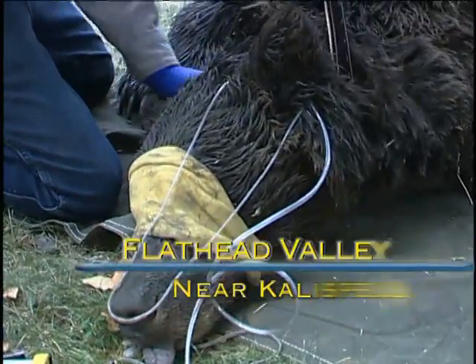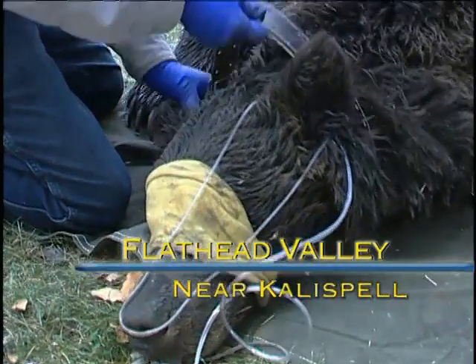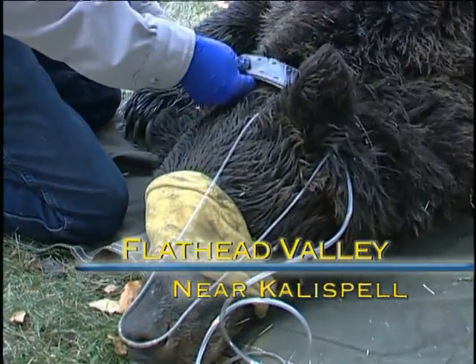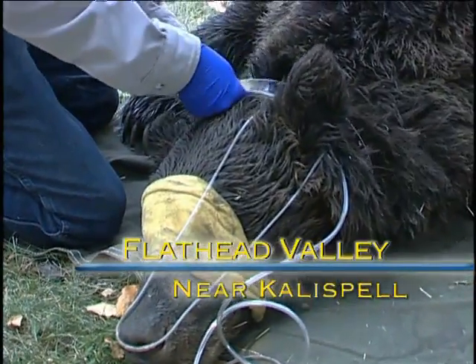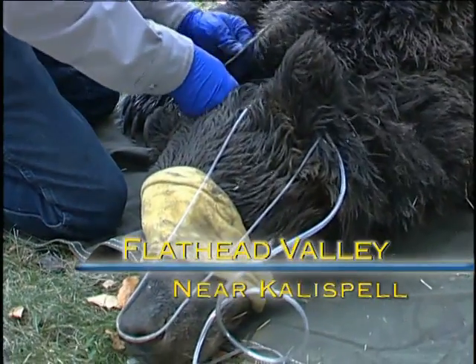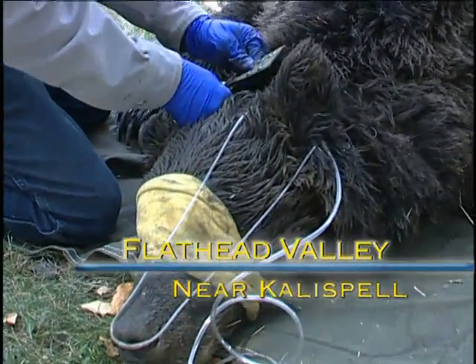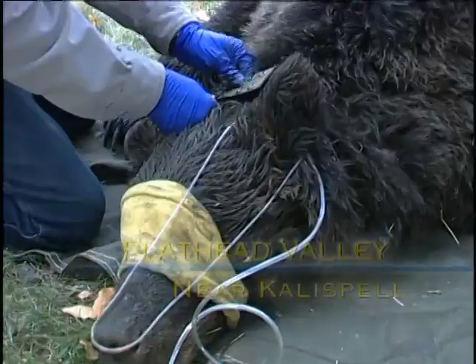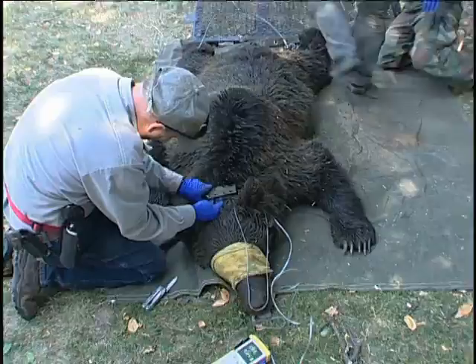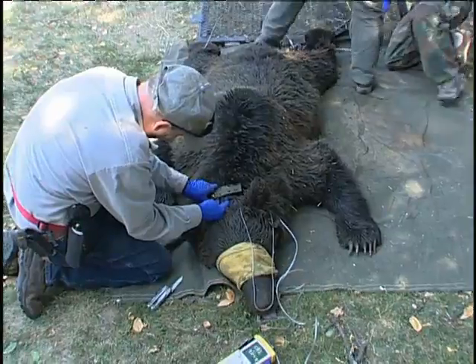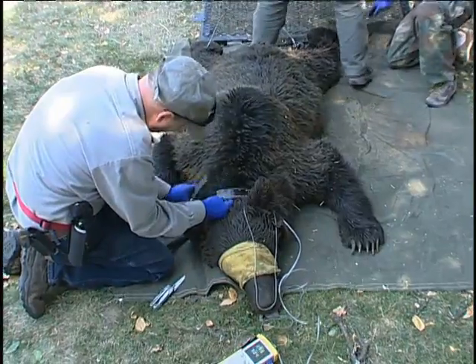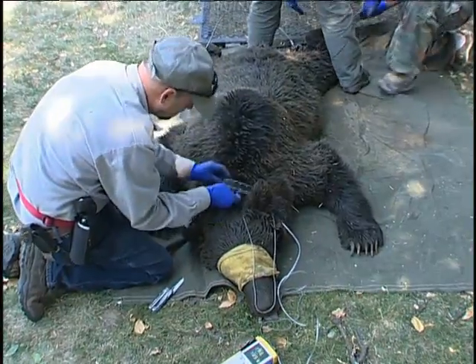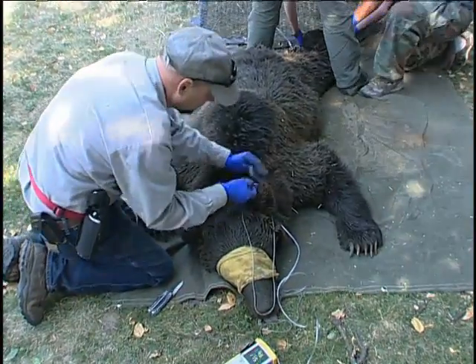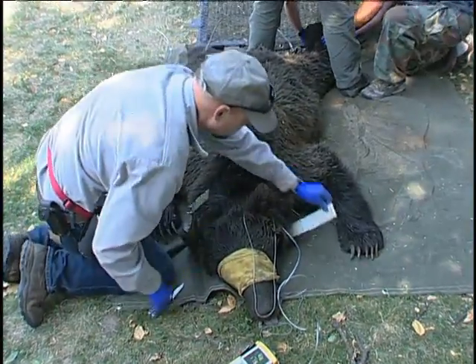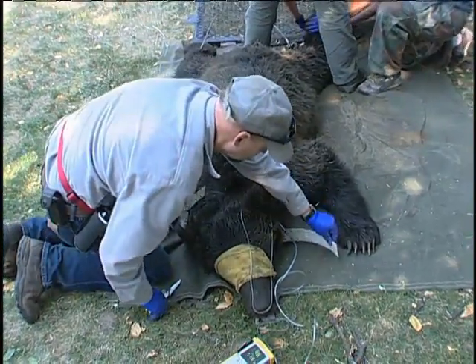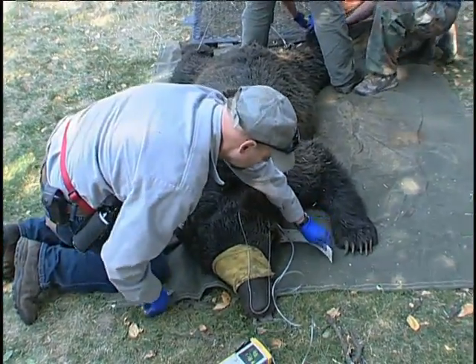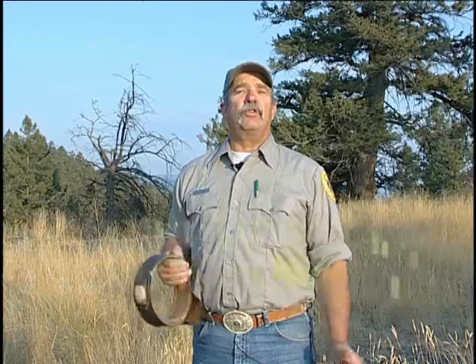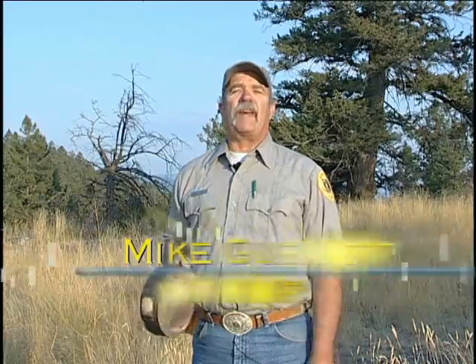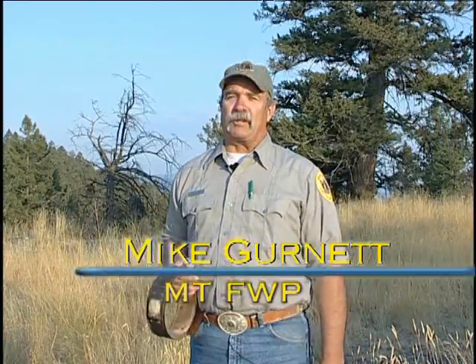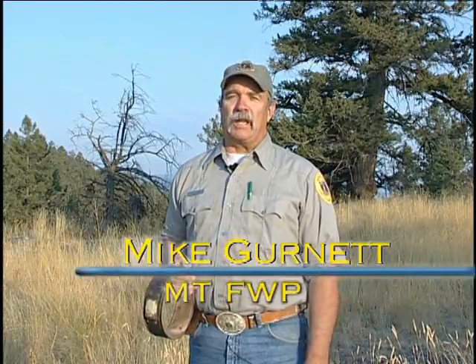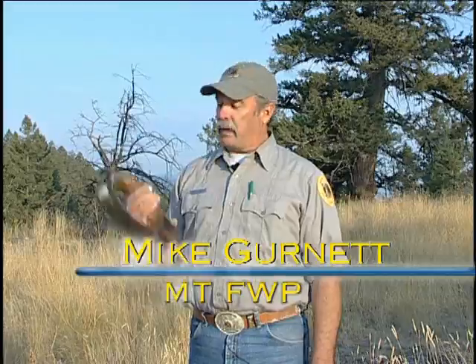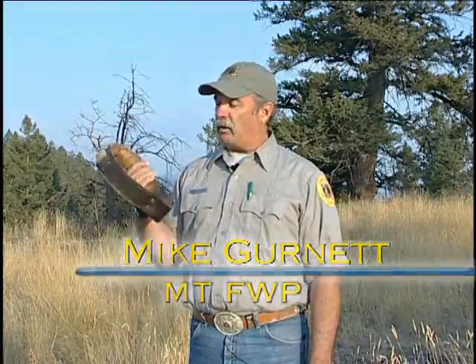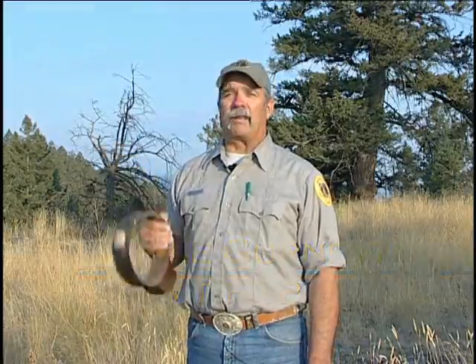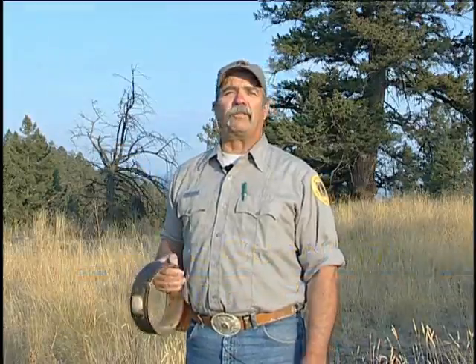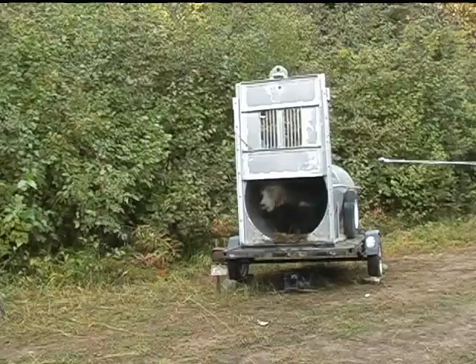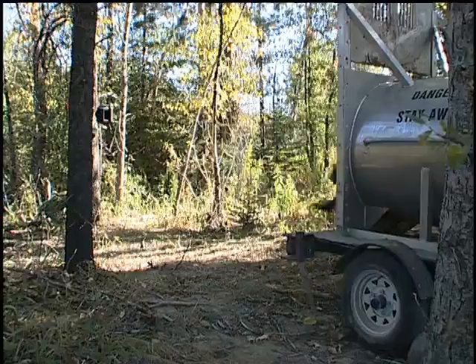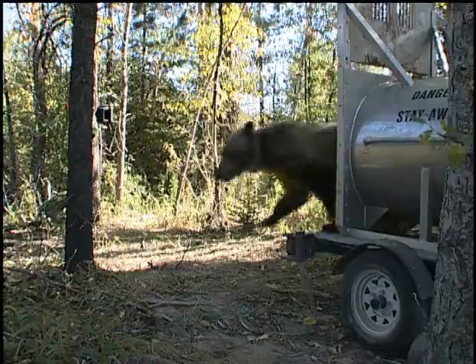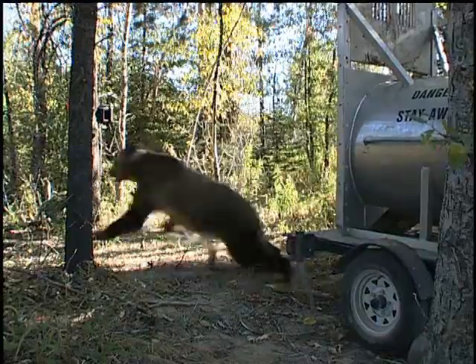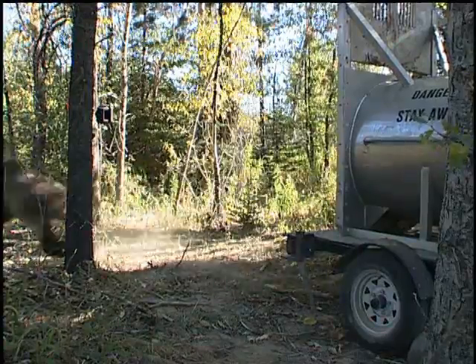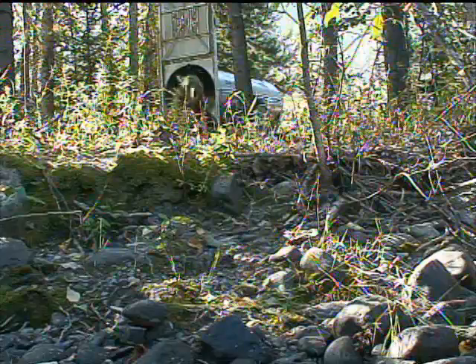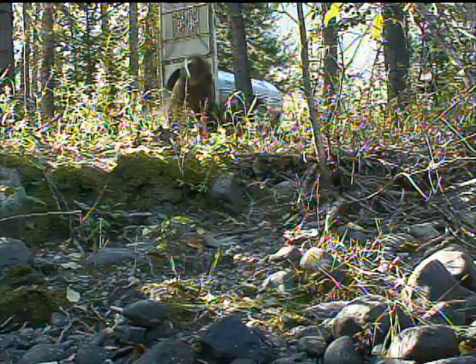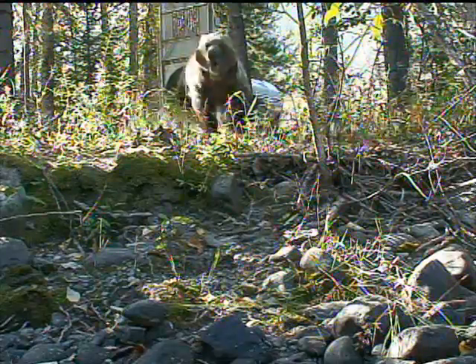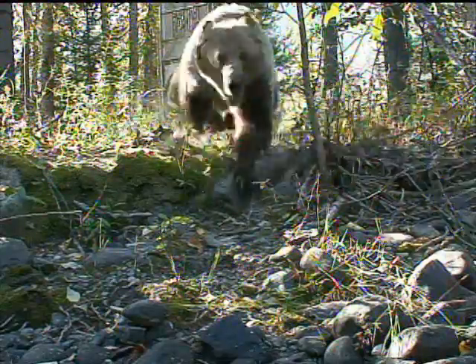Grizzly bear research is where the icon for wild country meets the cutting edge of our high-tech world. Using satellite communication, bear collars like this are able to store and transmit incredible amounts of data.